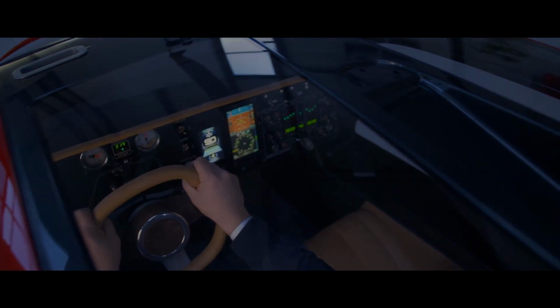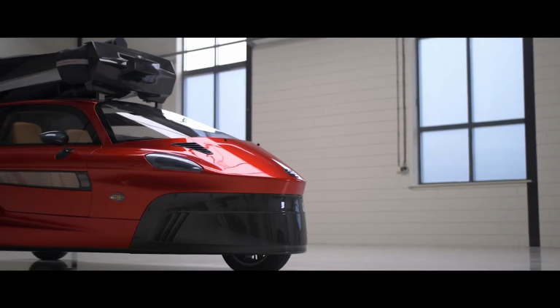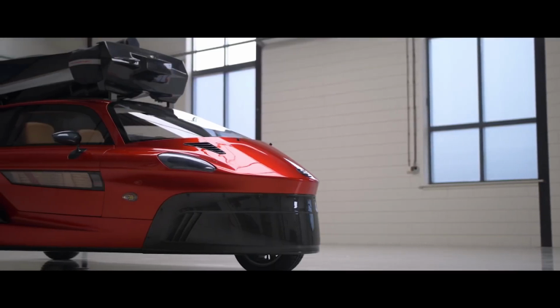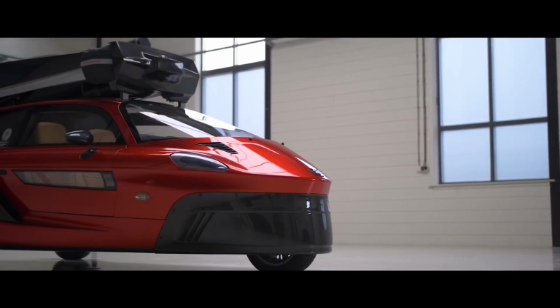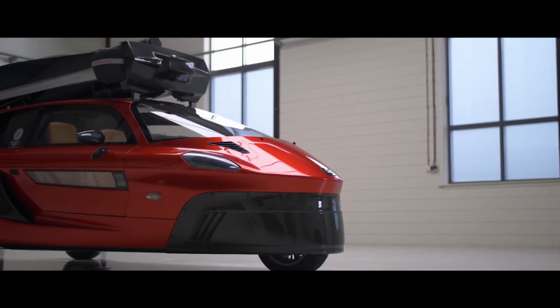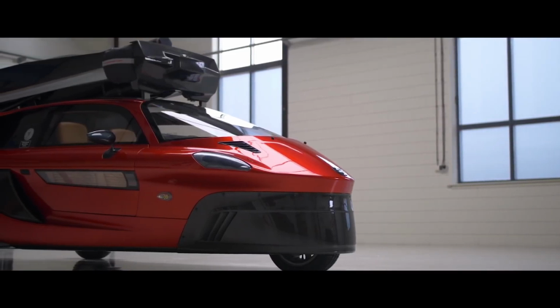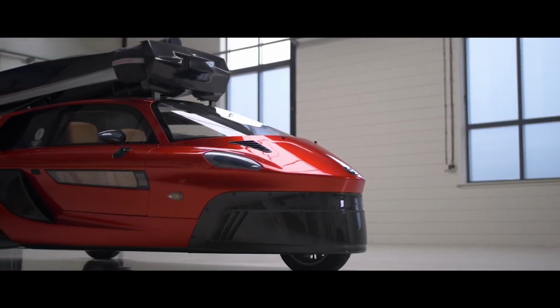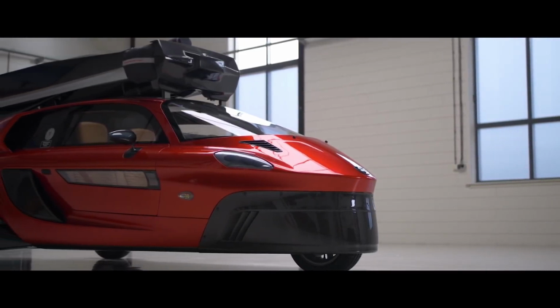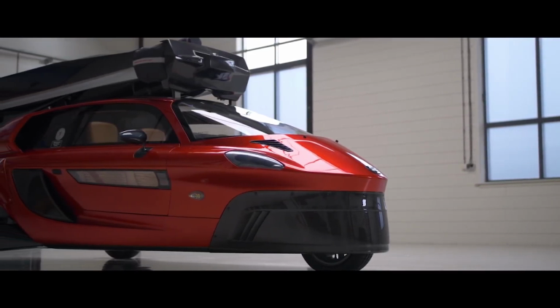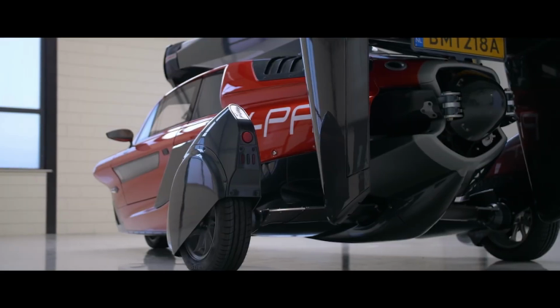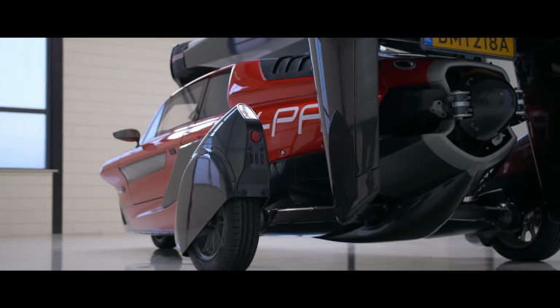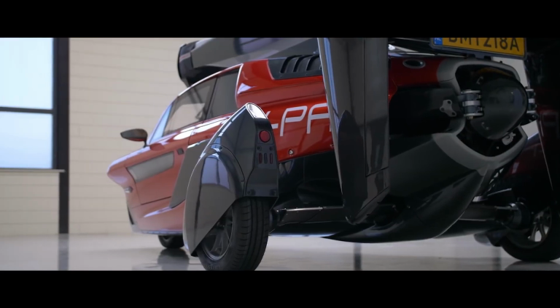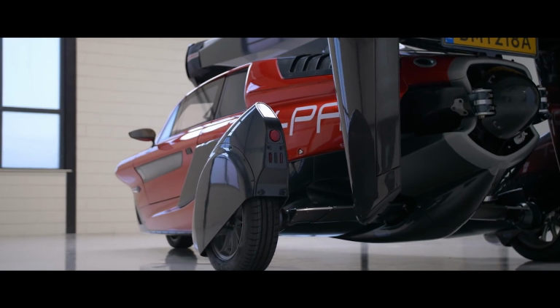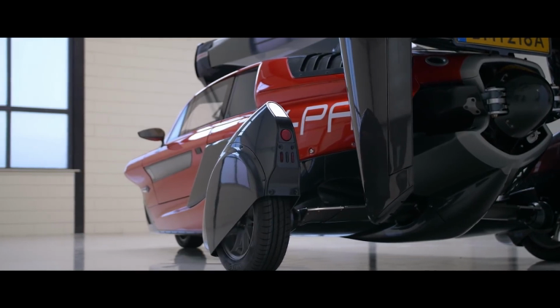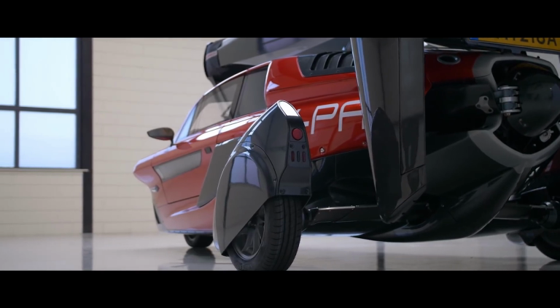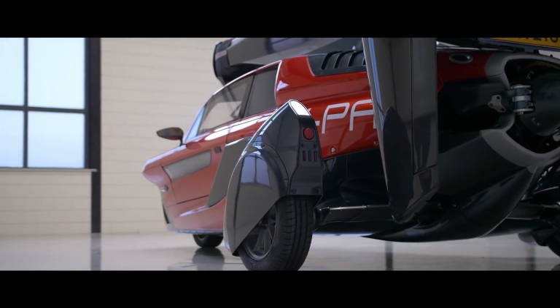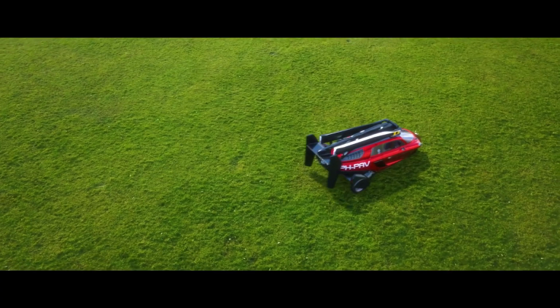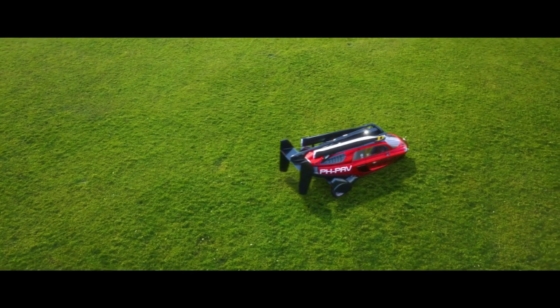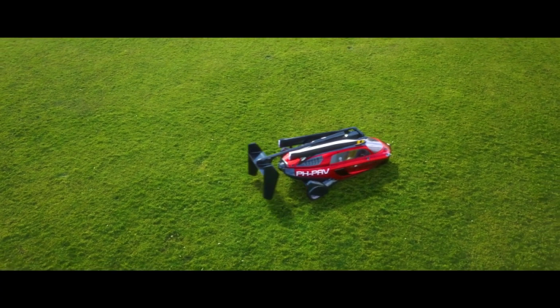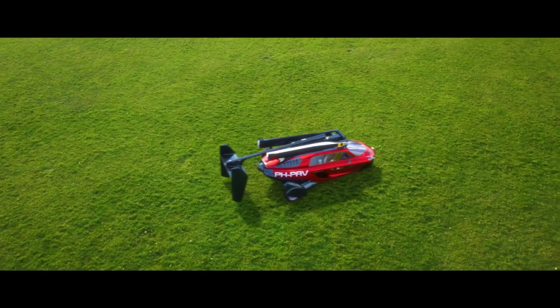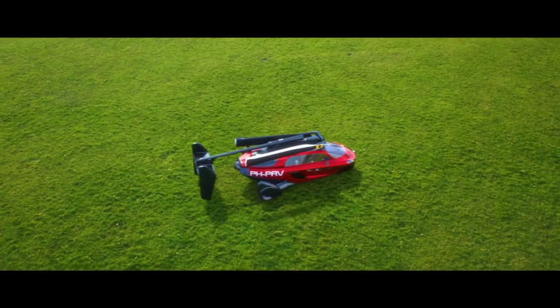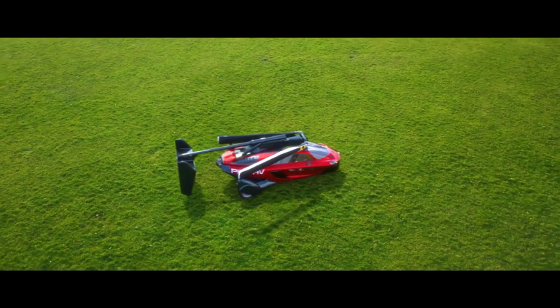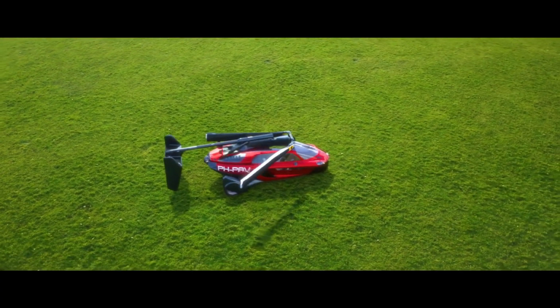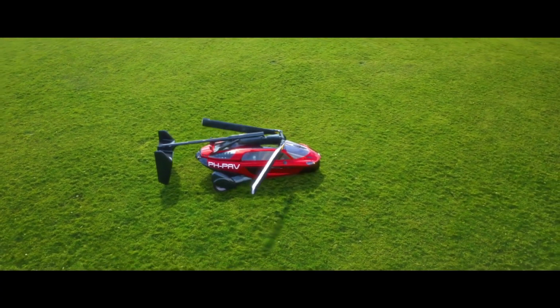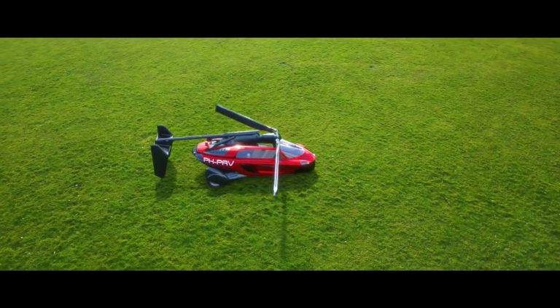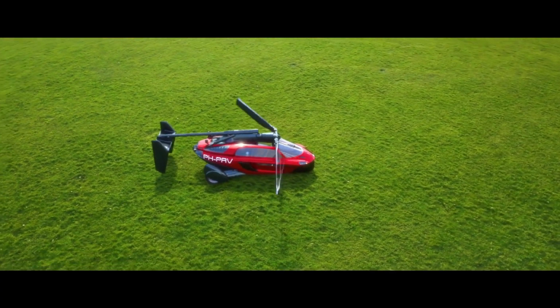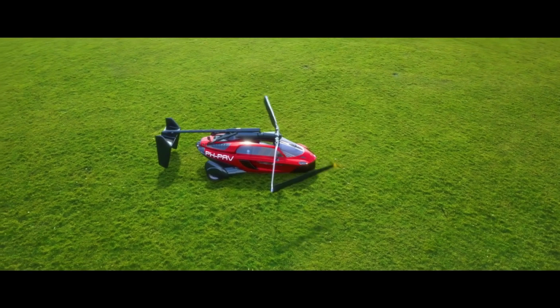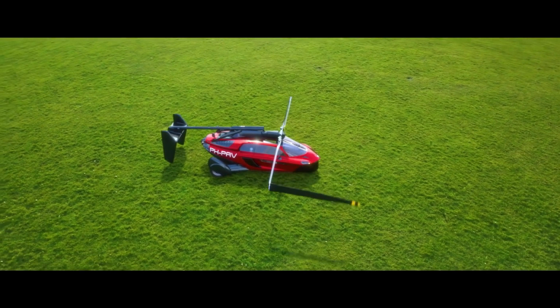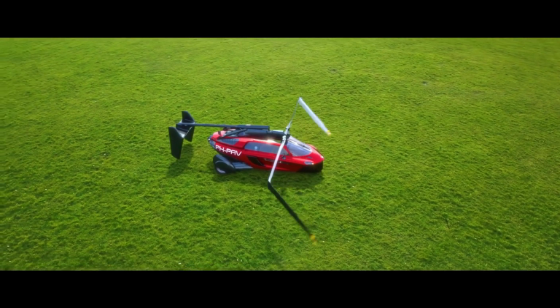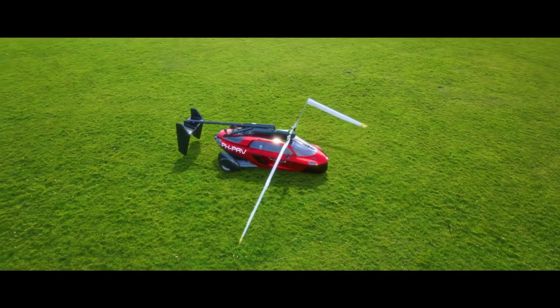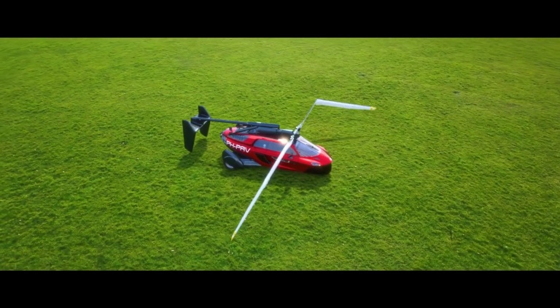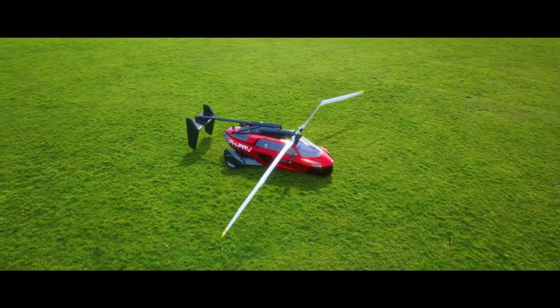It's fully certified for both air and road travel, making it not just a concept, but a reality. PAL-V Liberty isn't about getting from A to B — it's about owning every part of the journey, from asphalt to open sky.